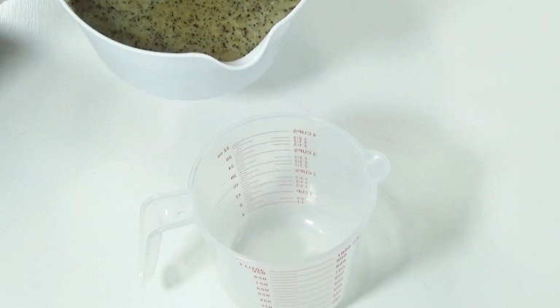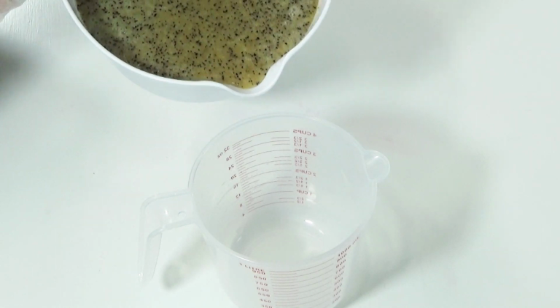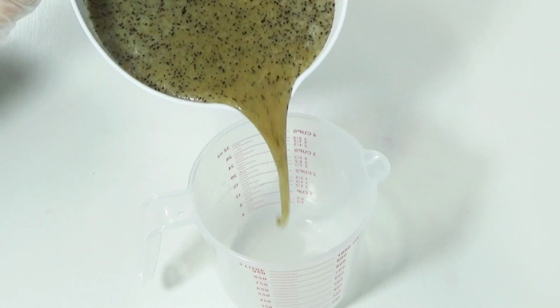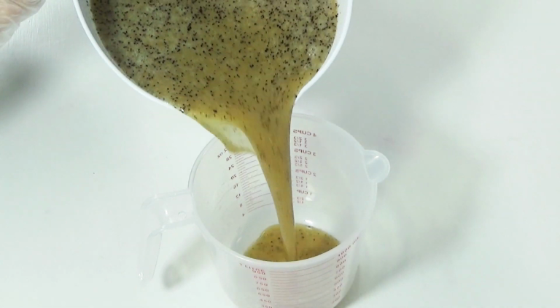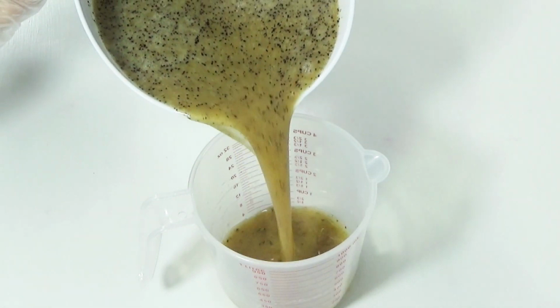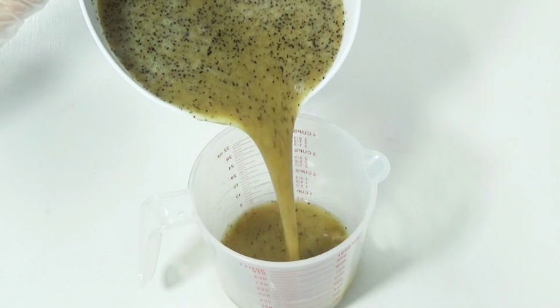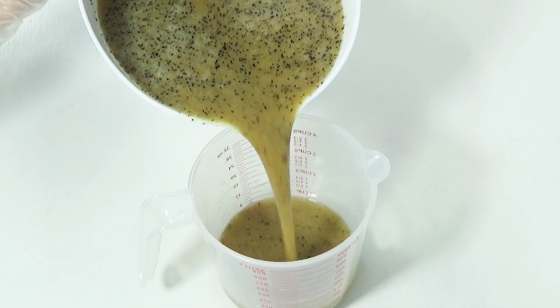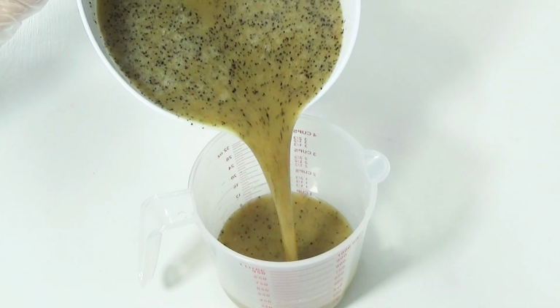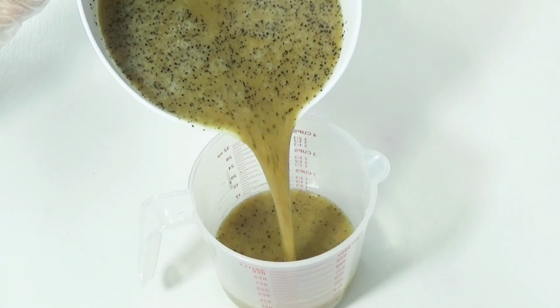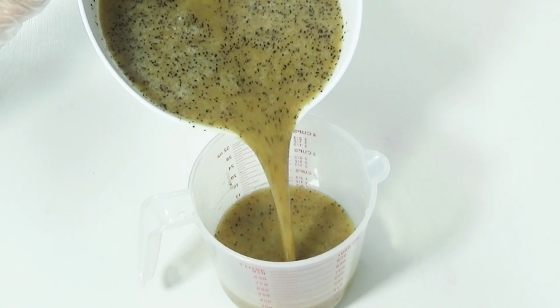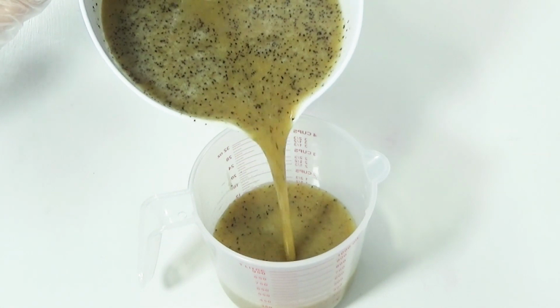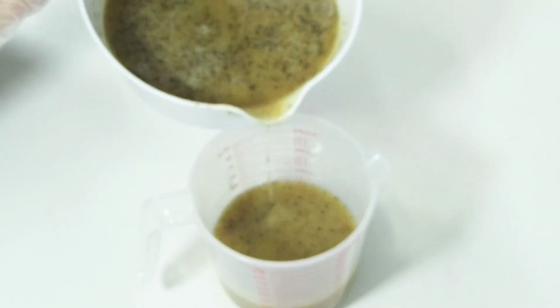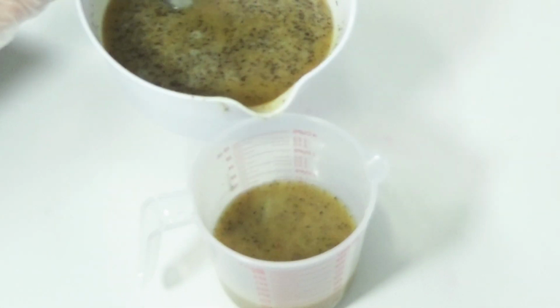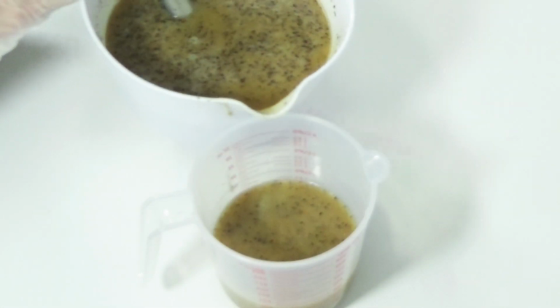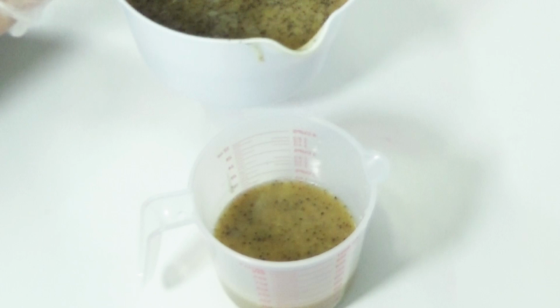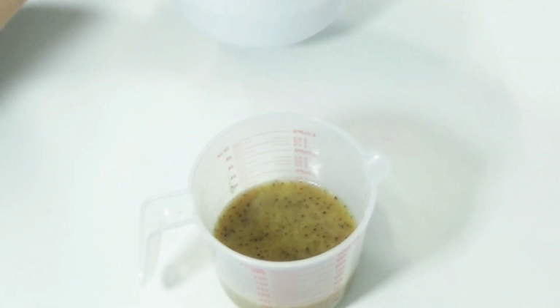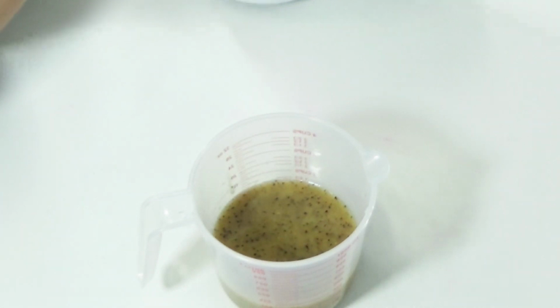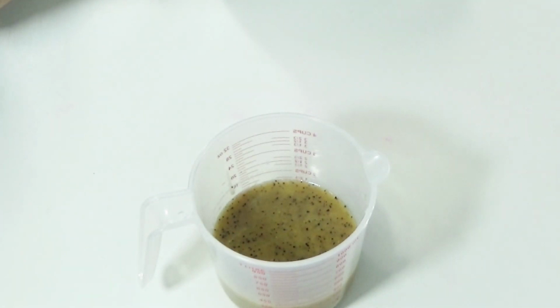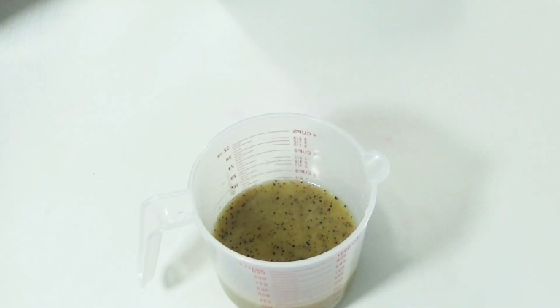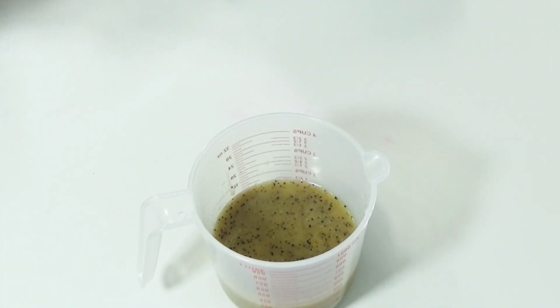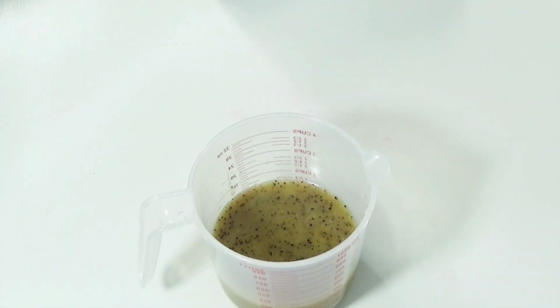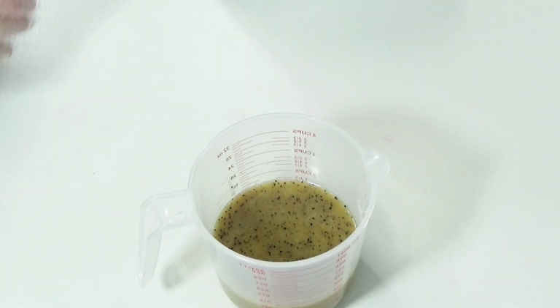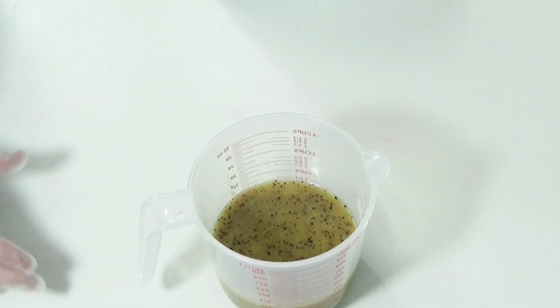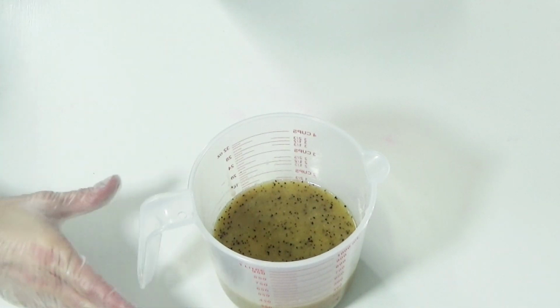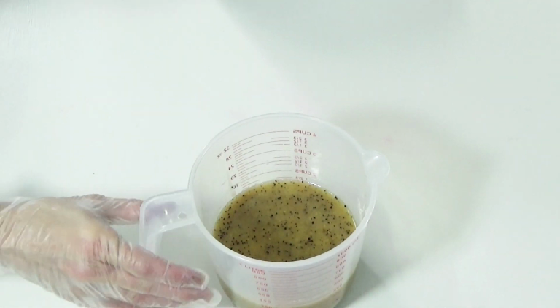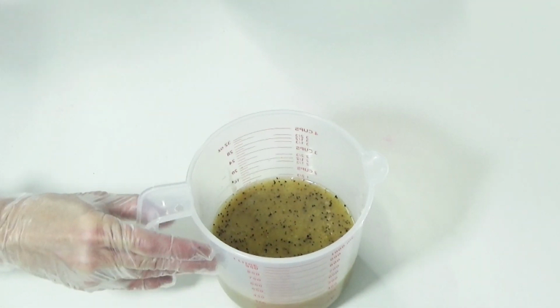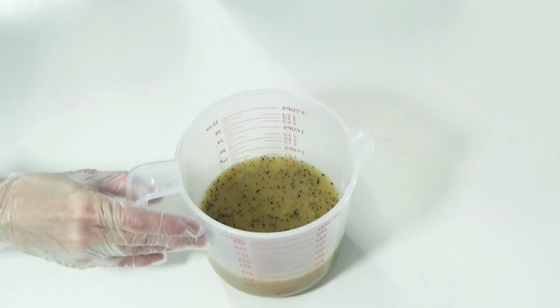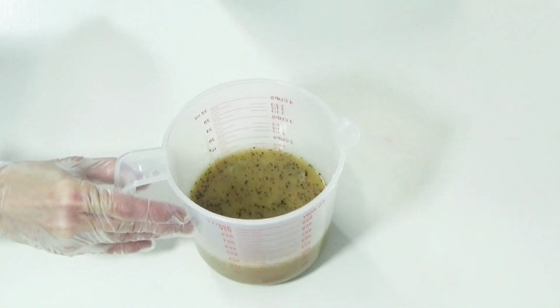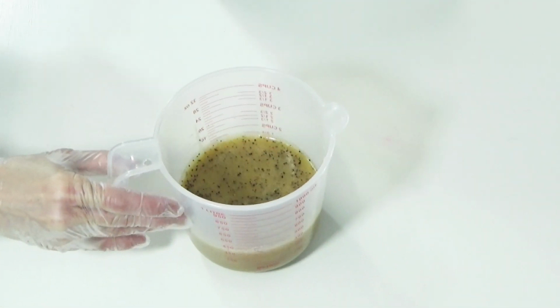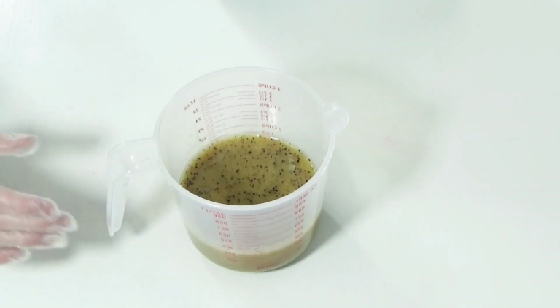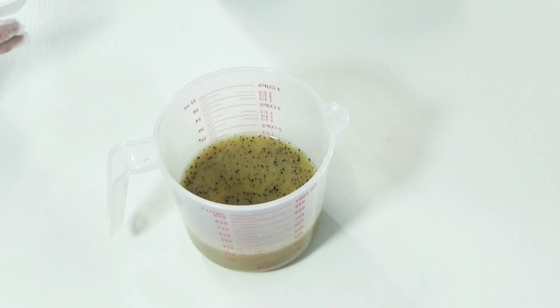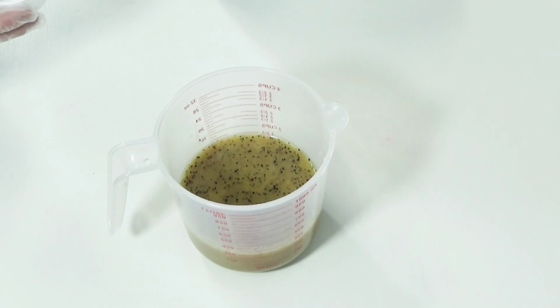Because my fragrance oil tends to discolor a bit, I'm separating out a small portion to tint with water-based titanium dioxide. This is purely for aesthetics.